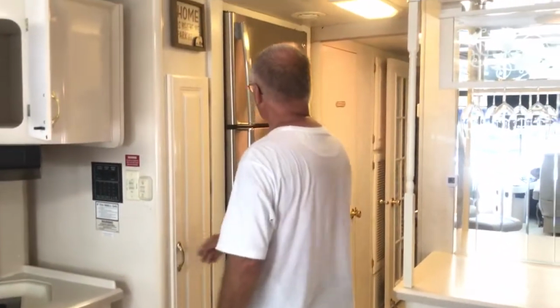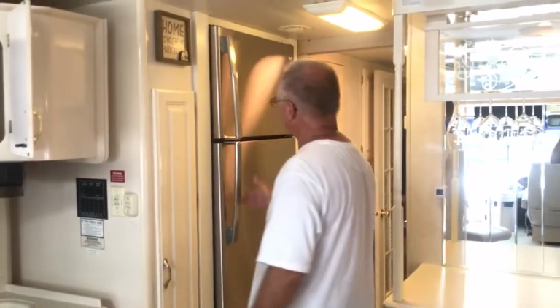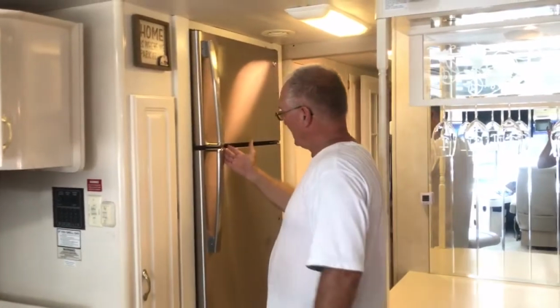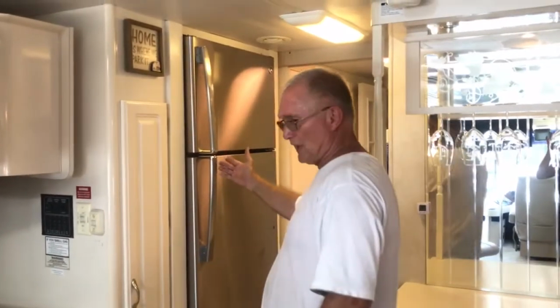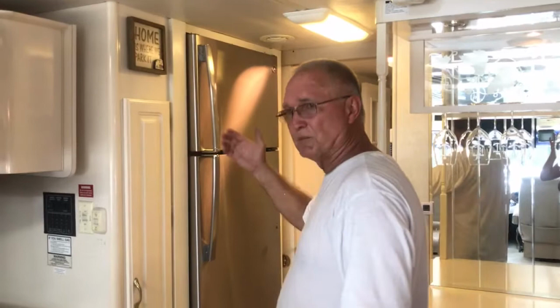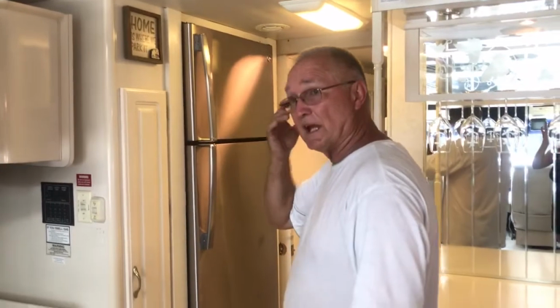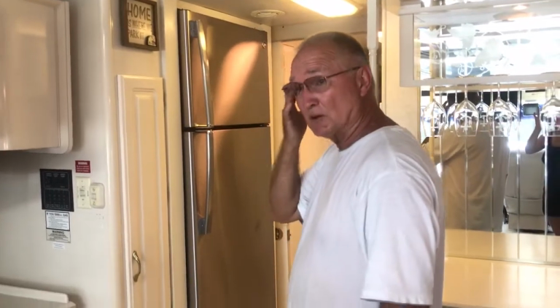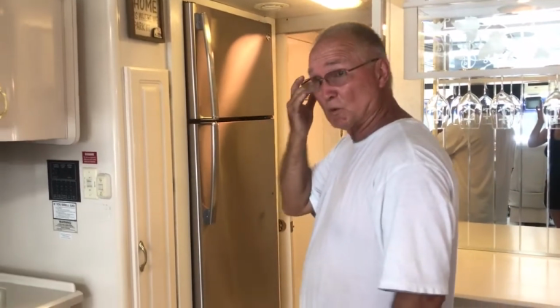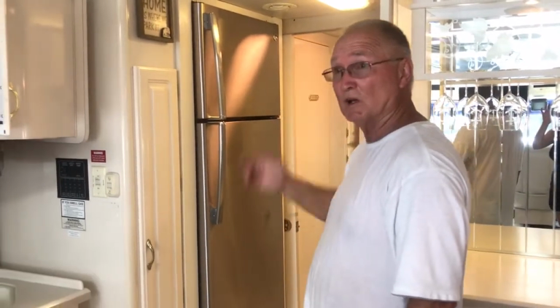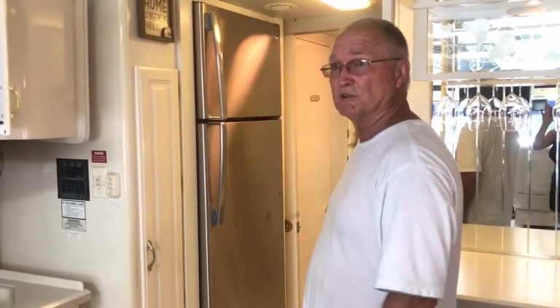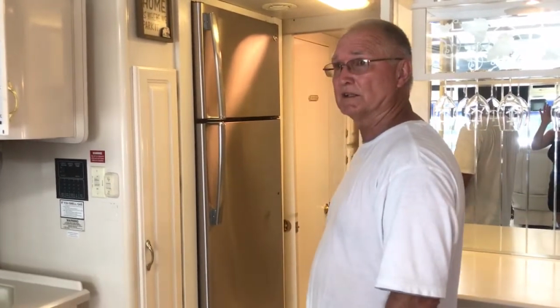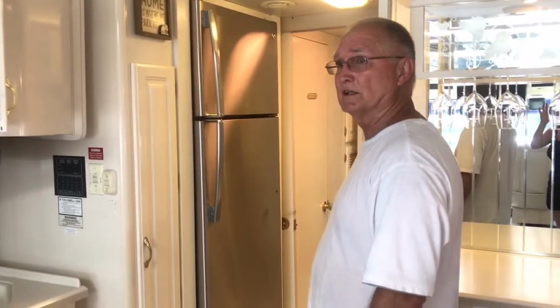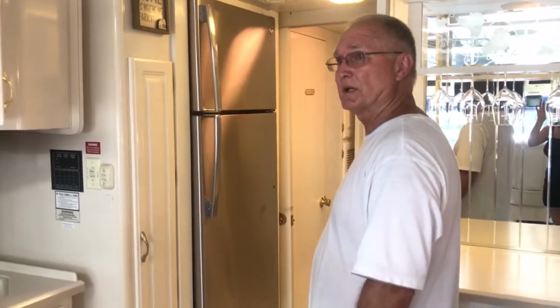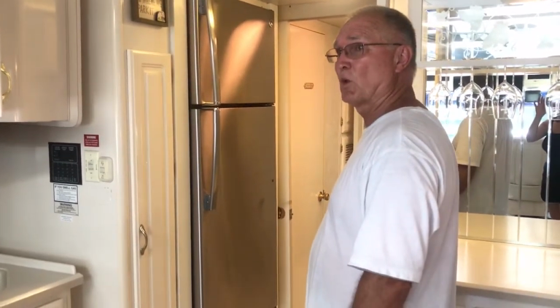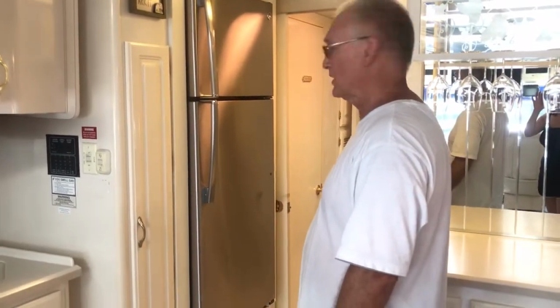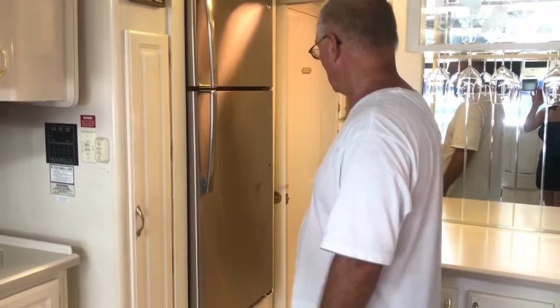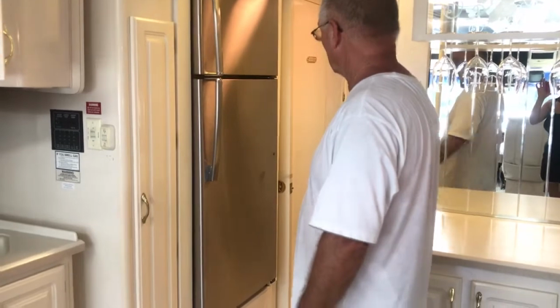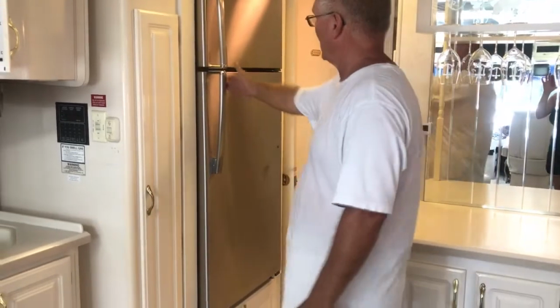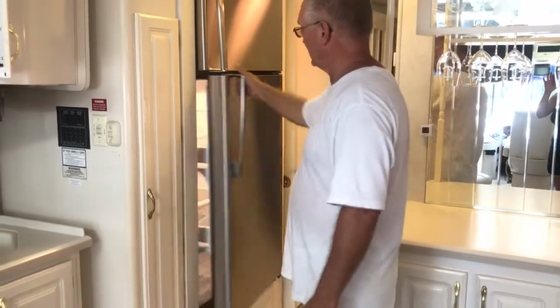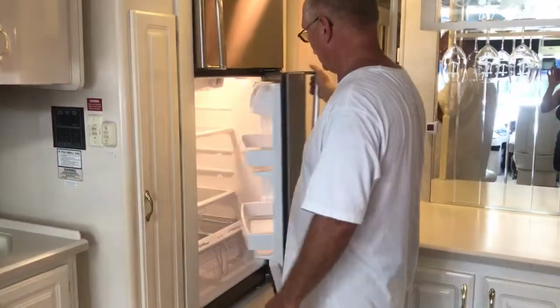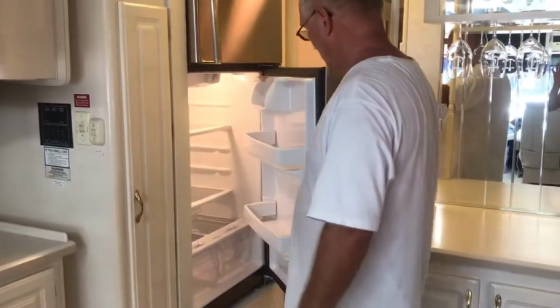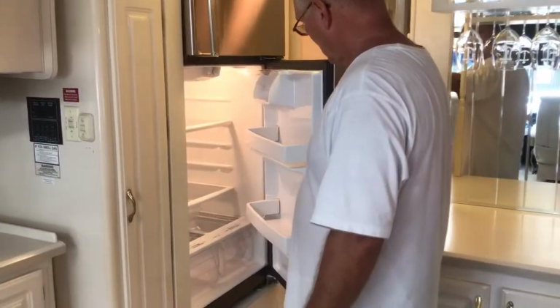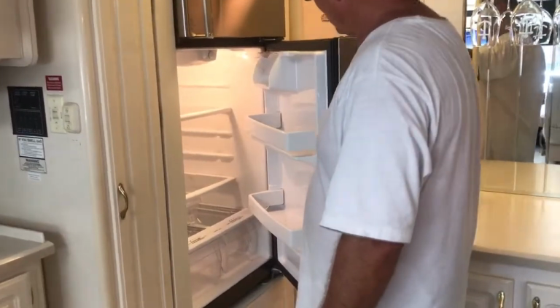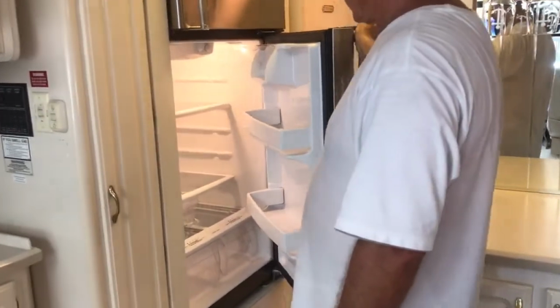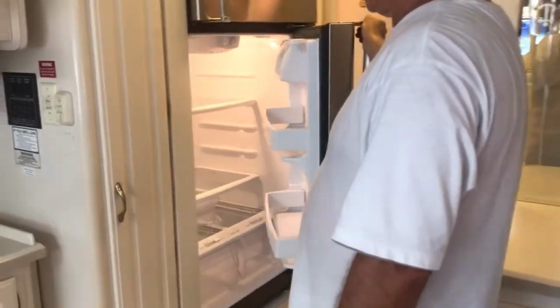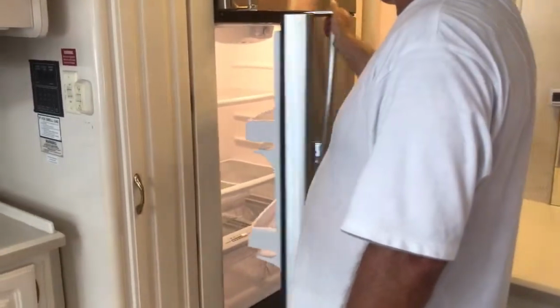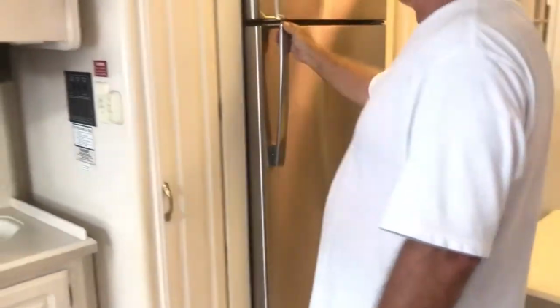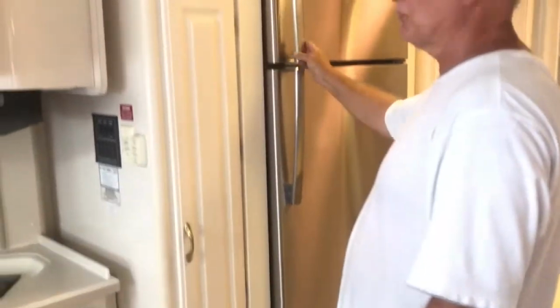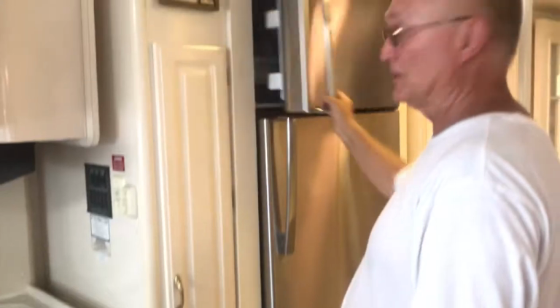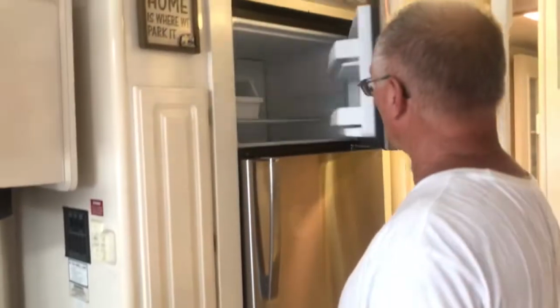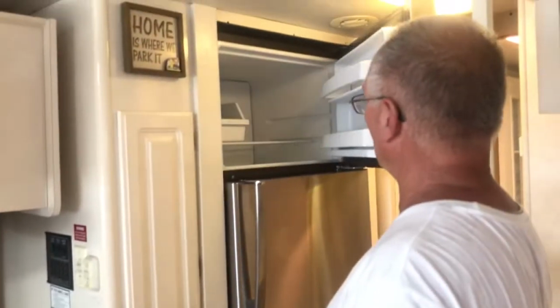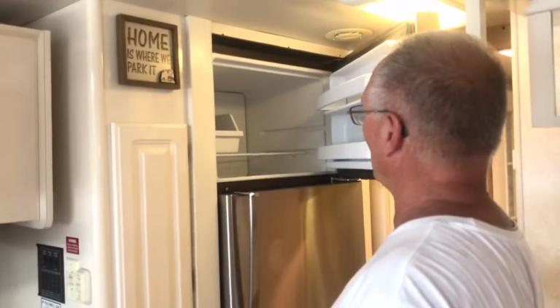We upgraded and put a household fridge in it just about four months ago. So it's got a nice brand new household fridge with plenty of room.